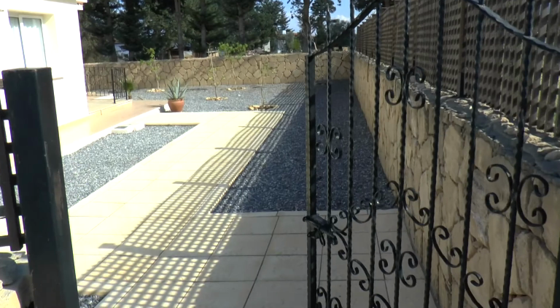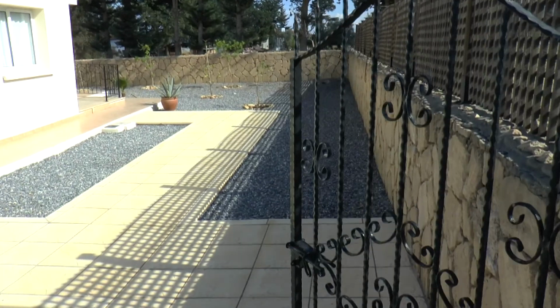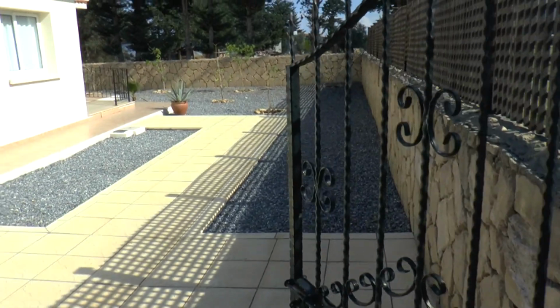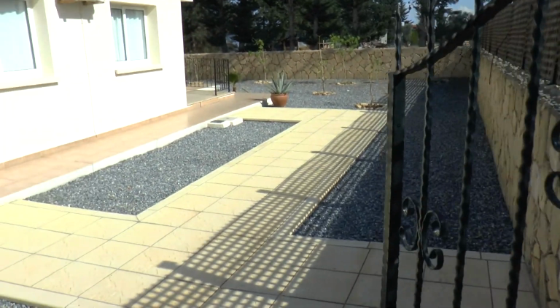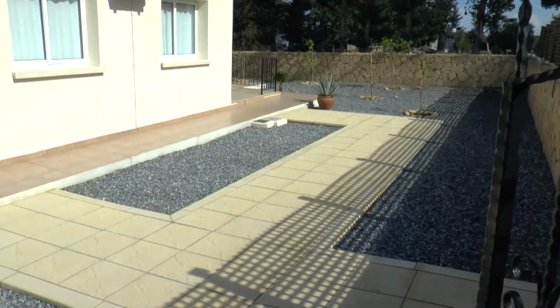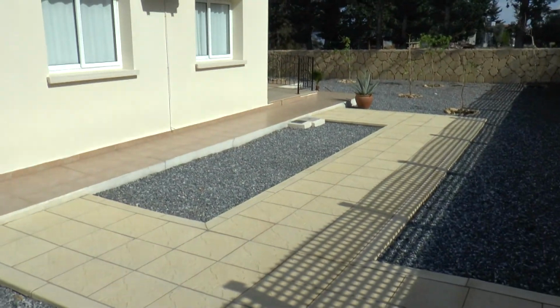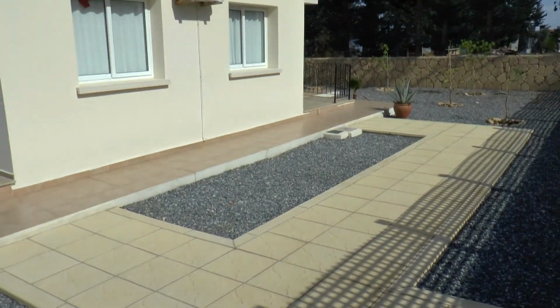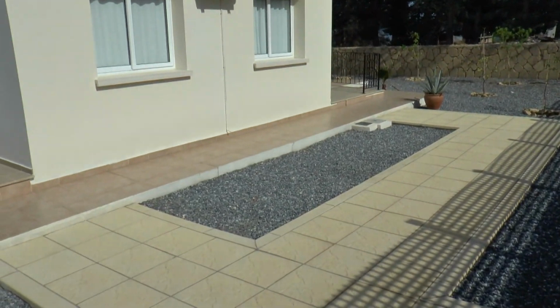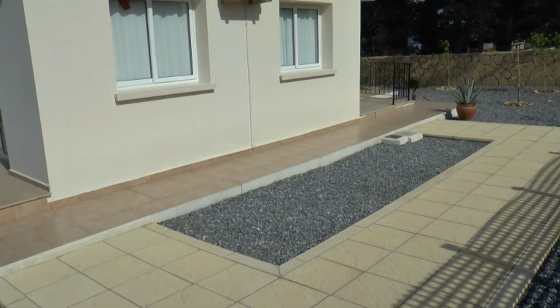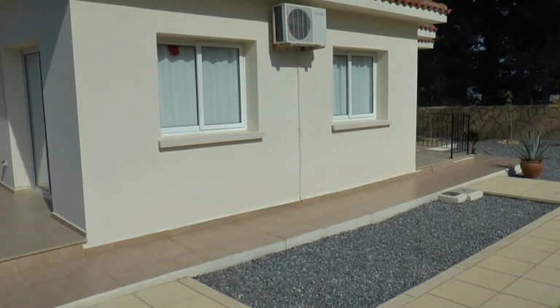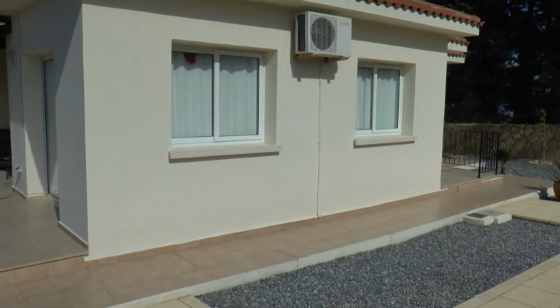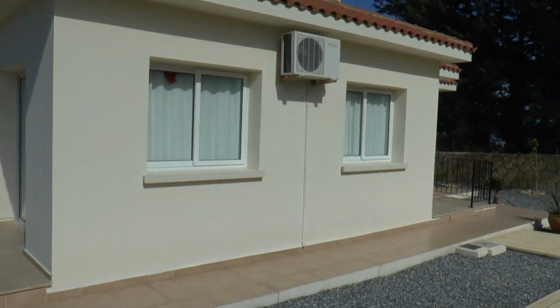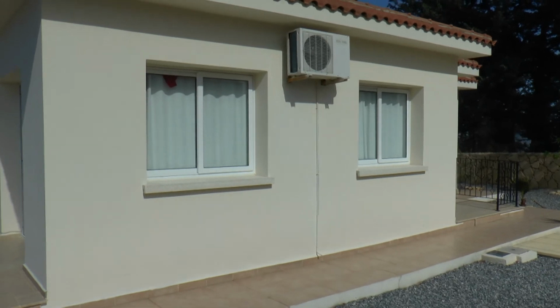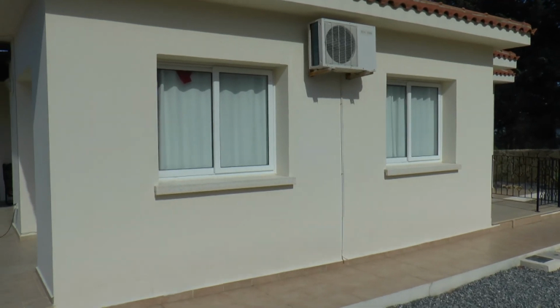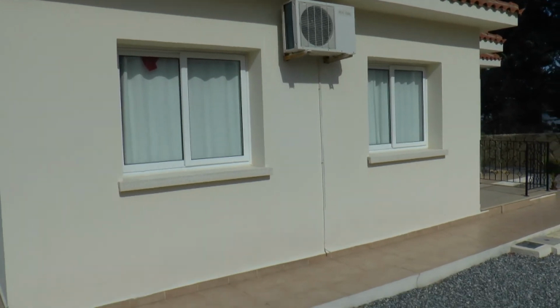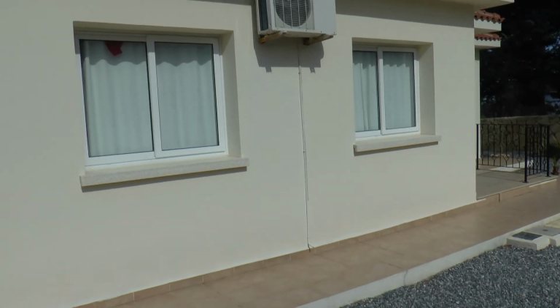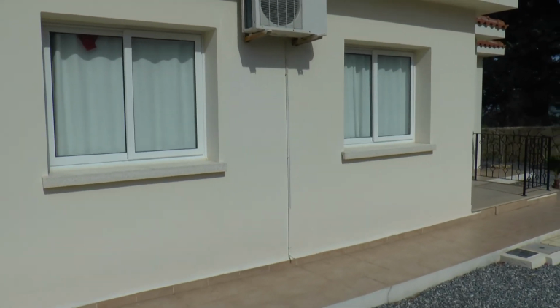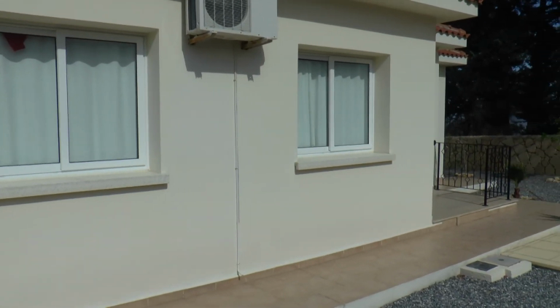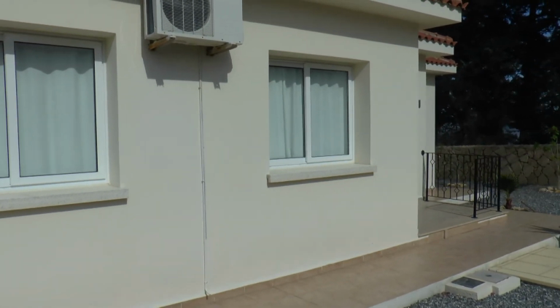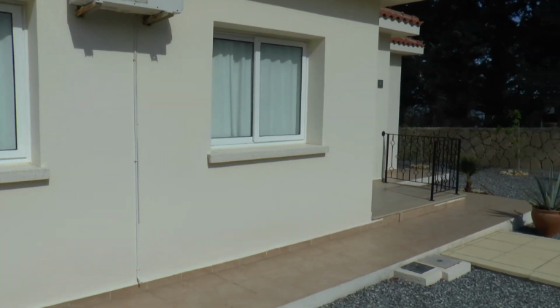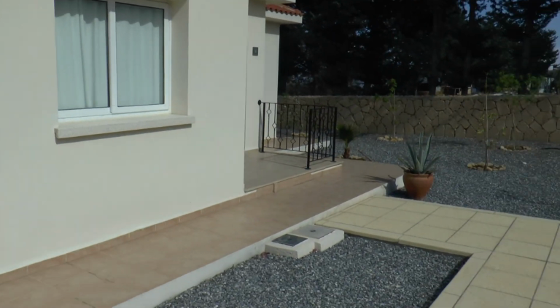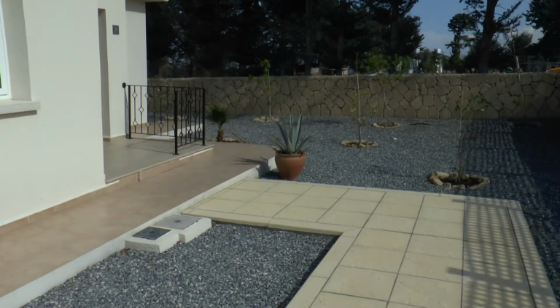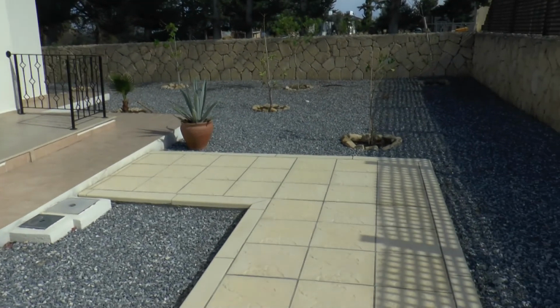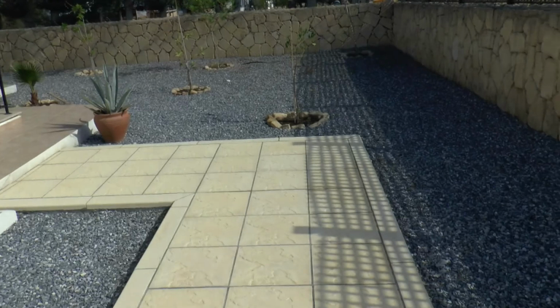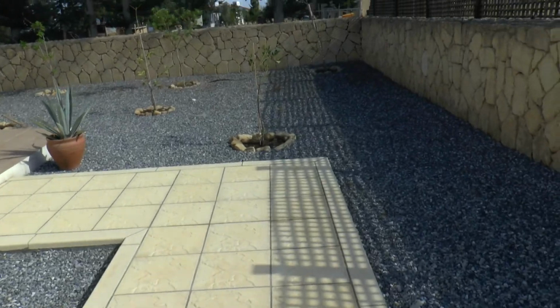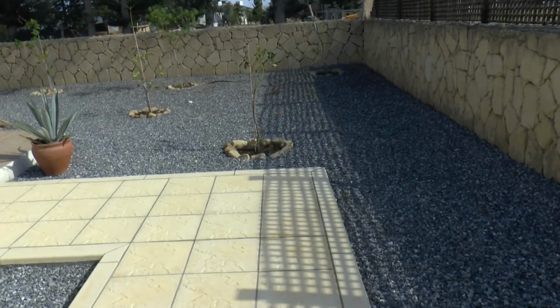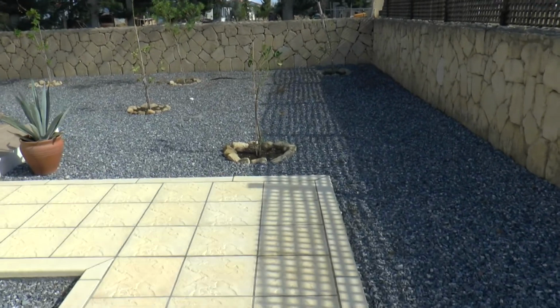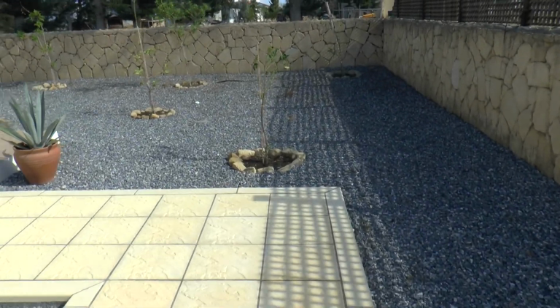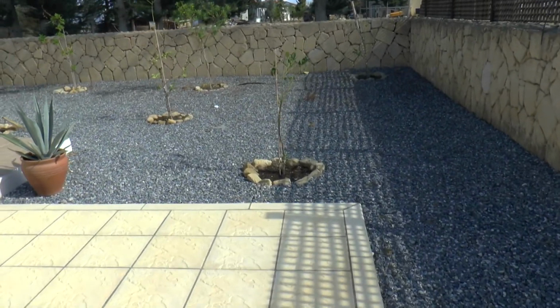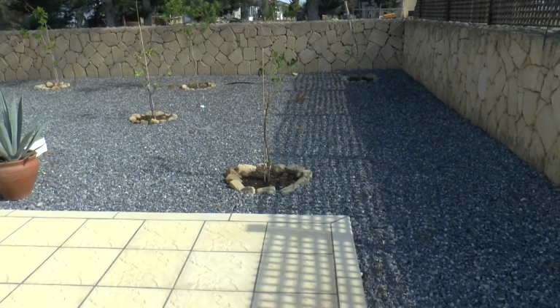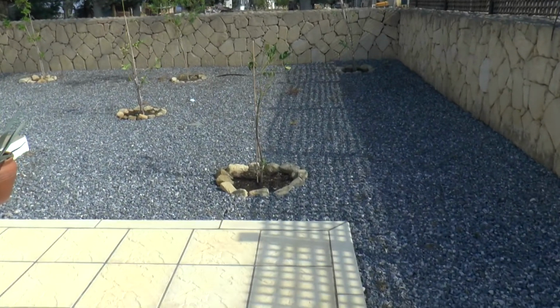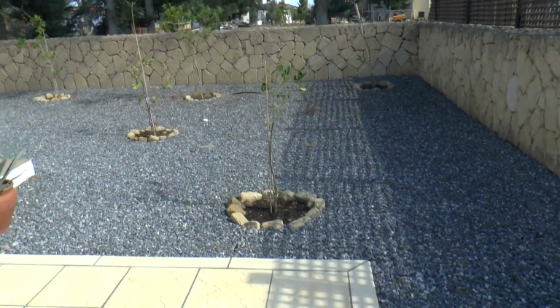Into the pedestrian gate, walking around the side of the house. The garden is nicely laid out and low maintenance.